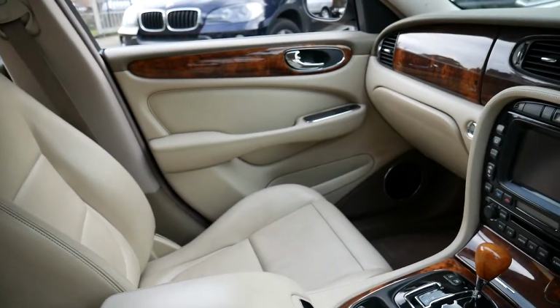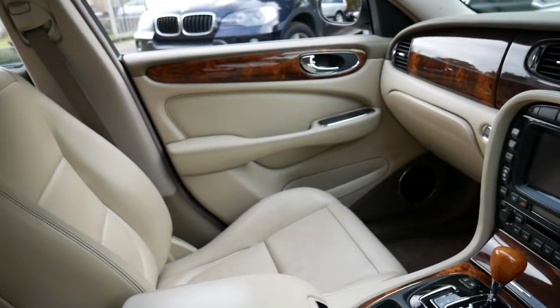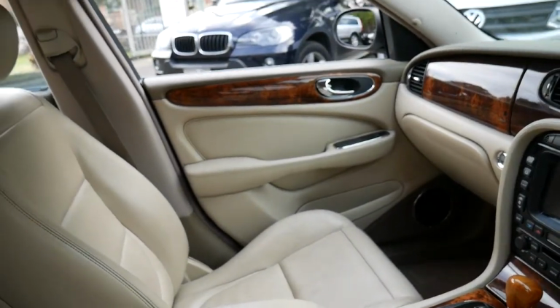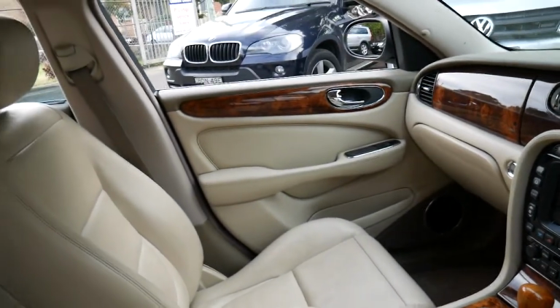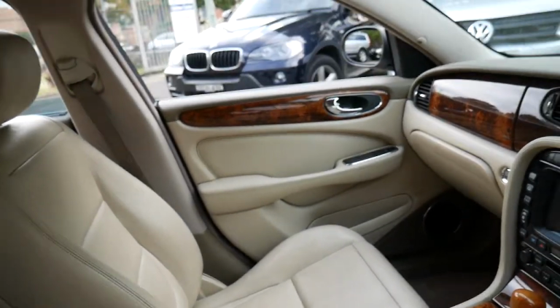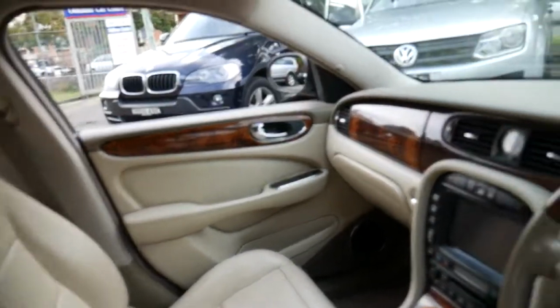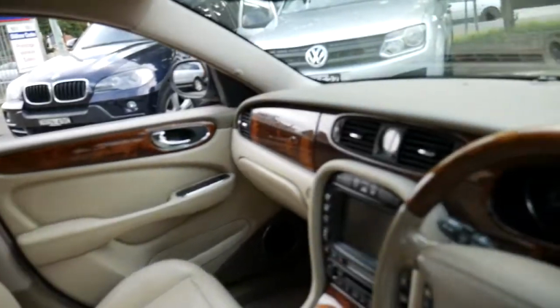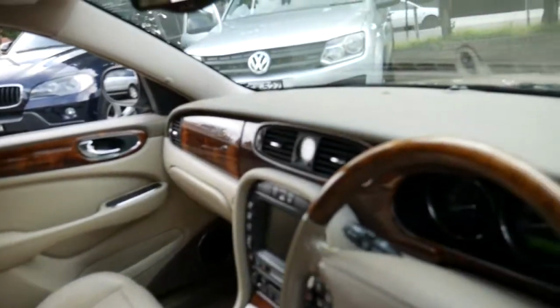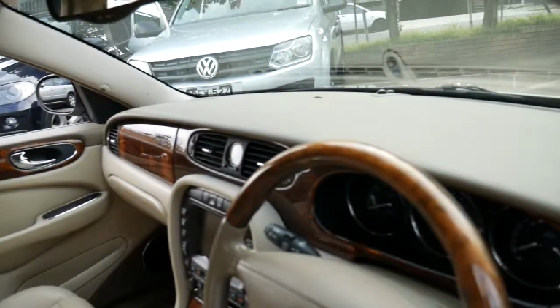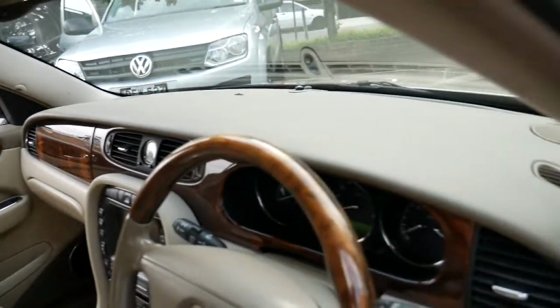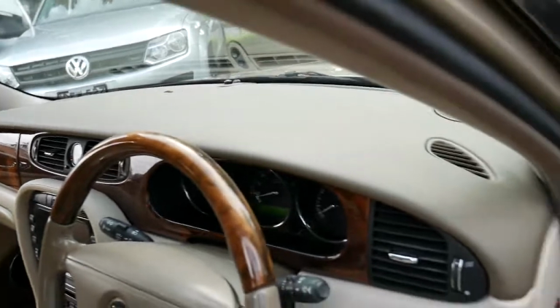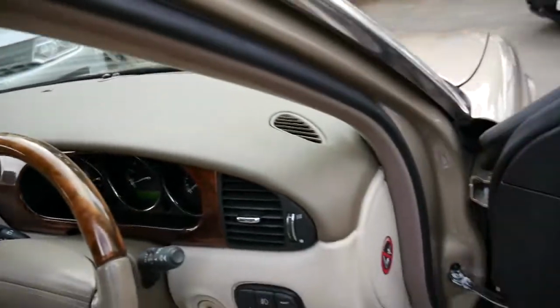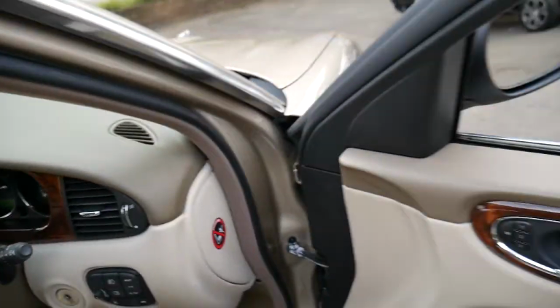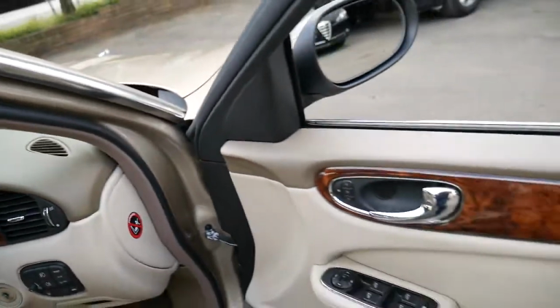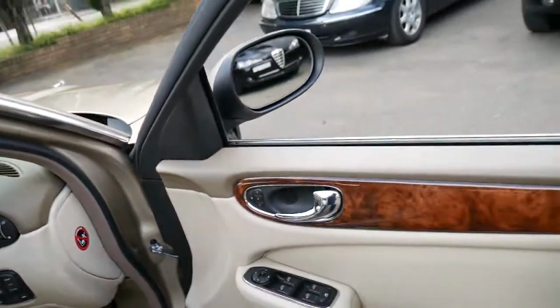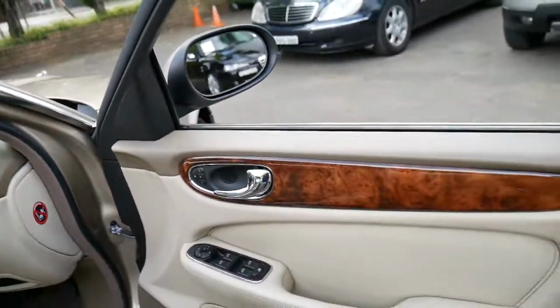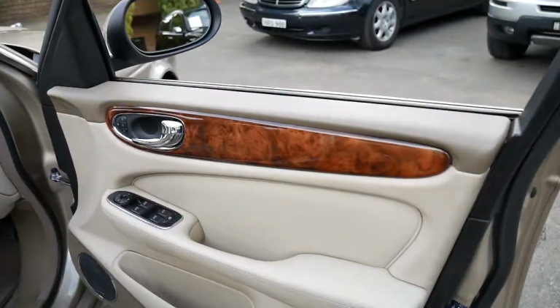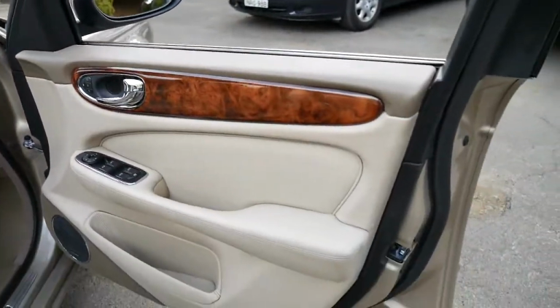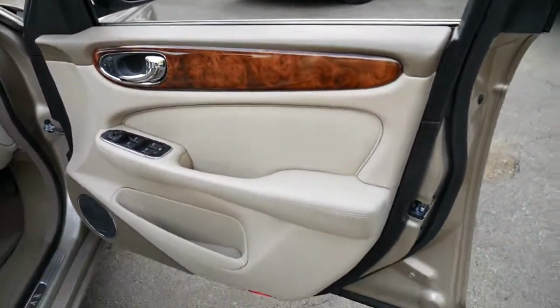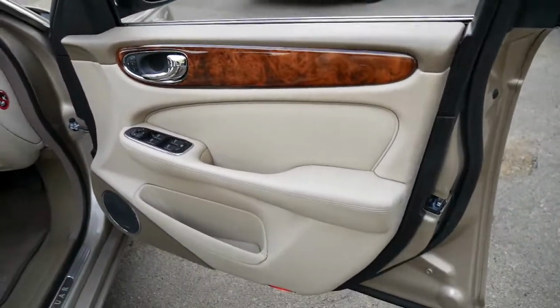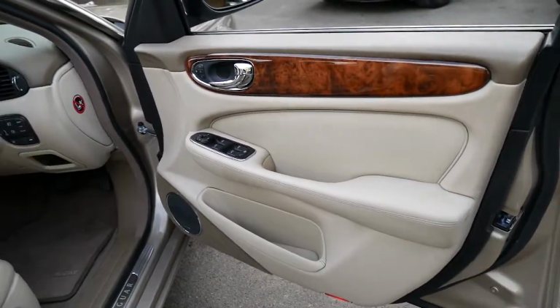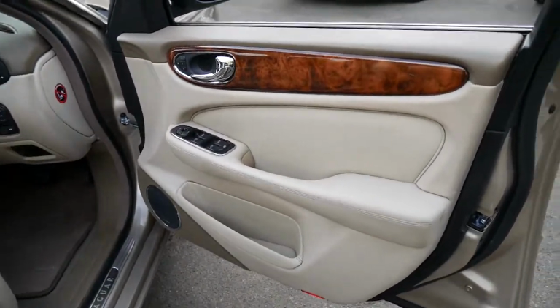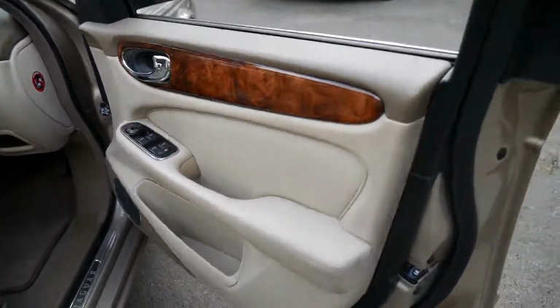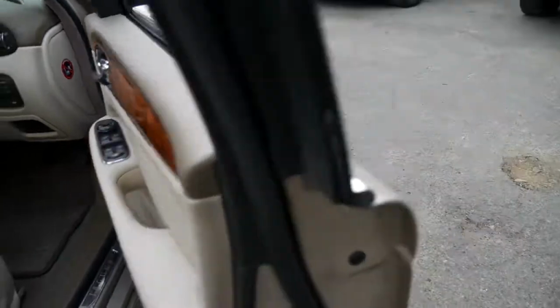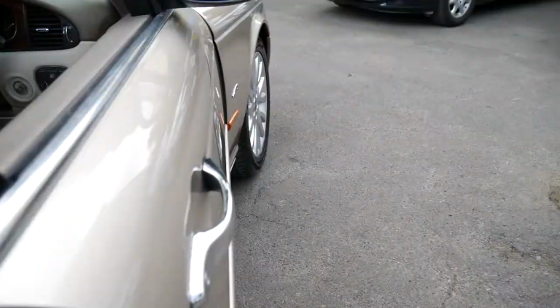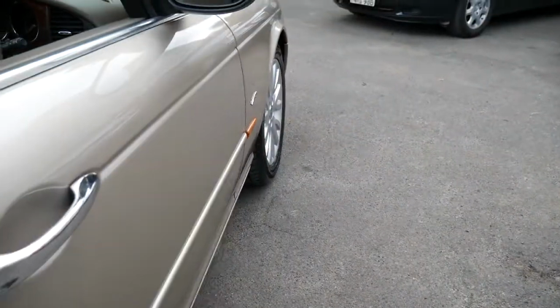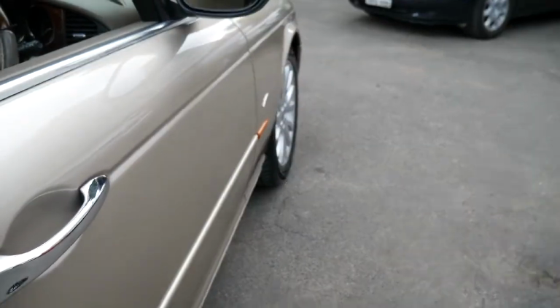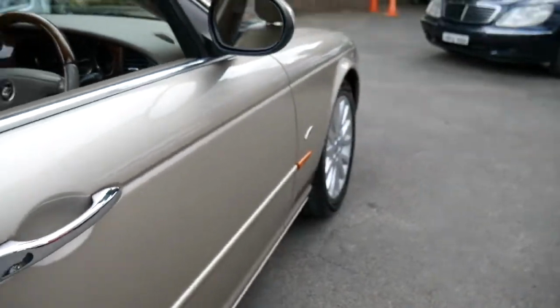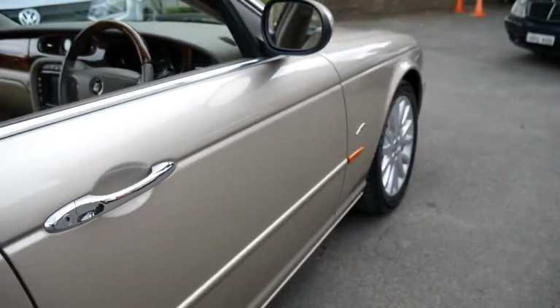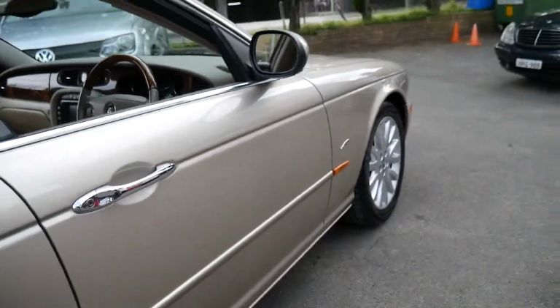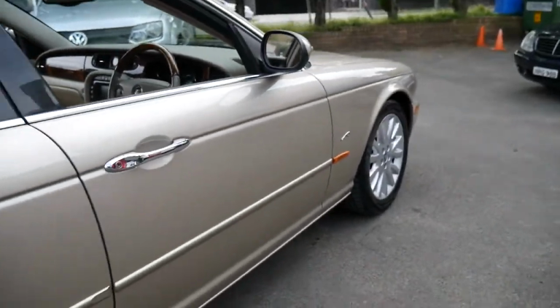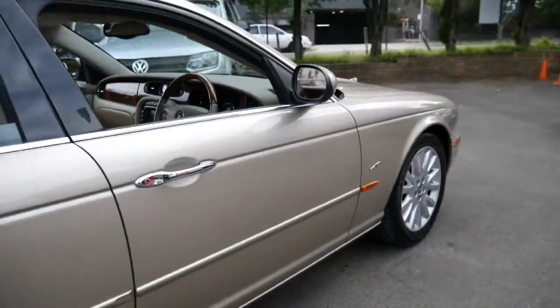It's got parking sensors, navigation, a wood-grain steering wheel, and a very good service history. It's also got the newer six-speed automatic transmission.